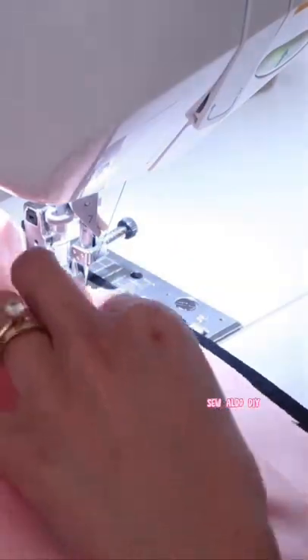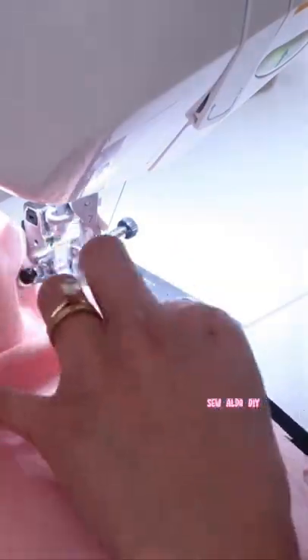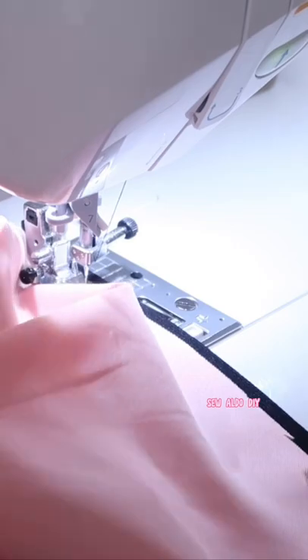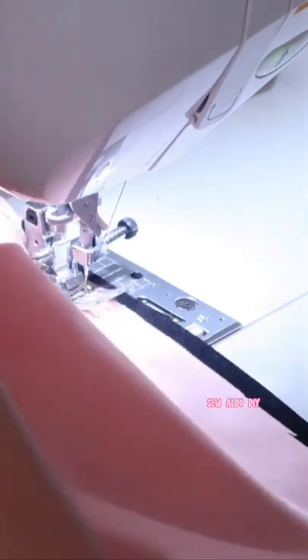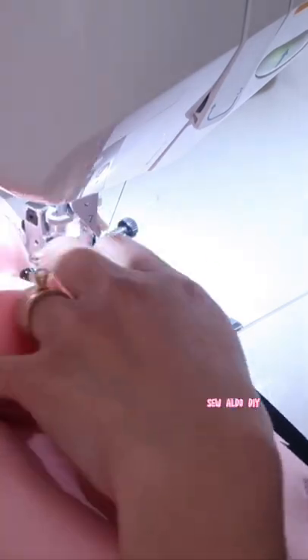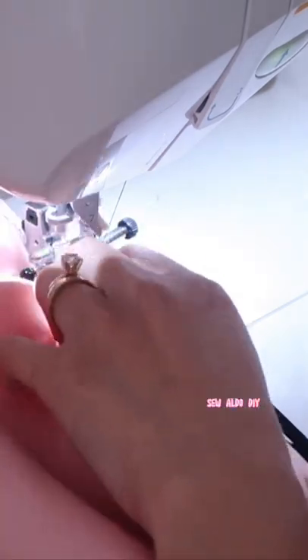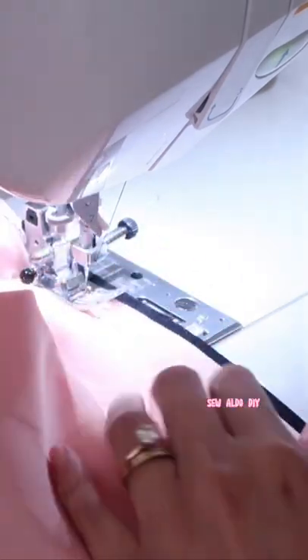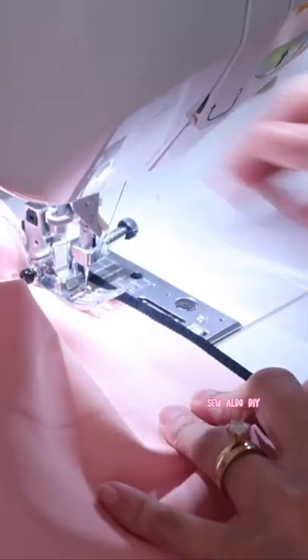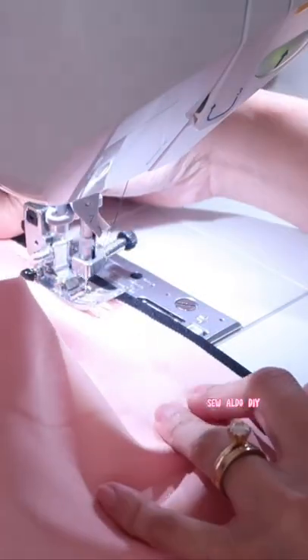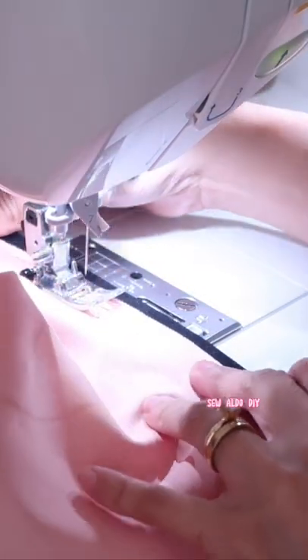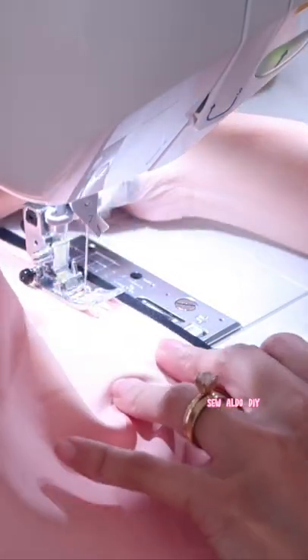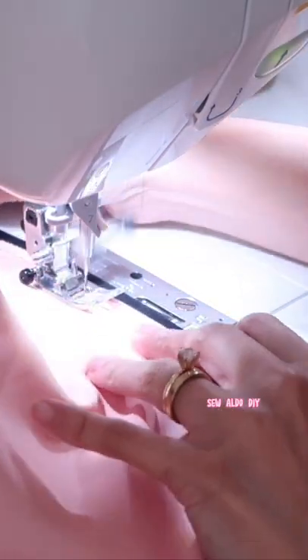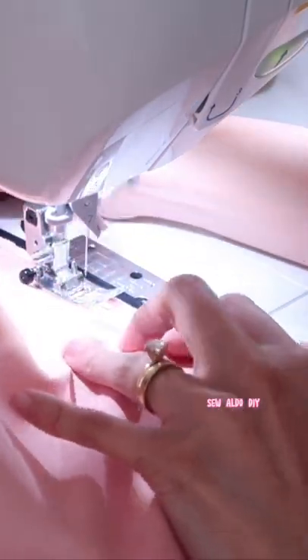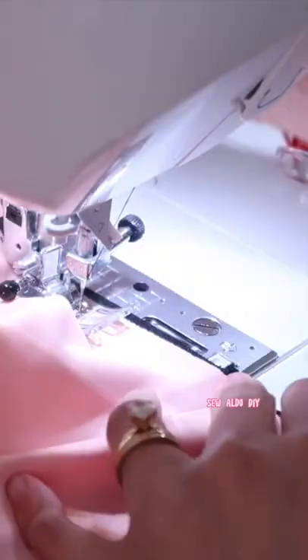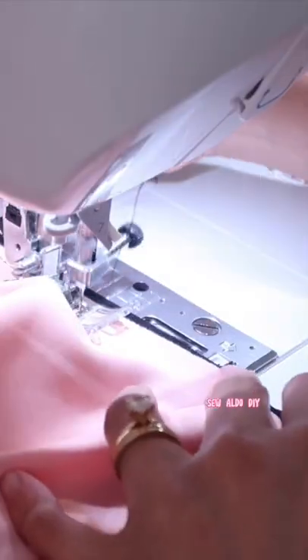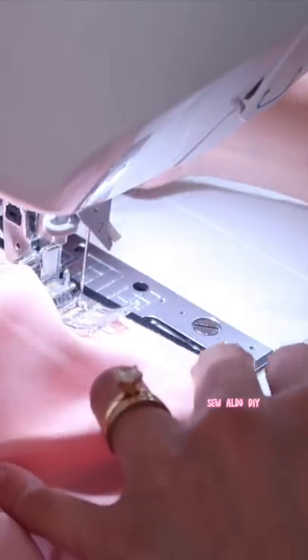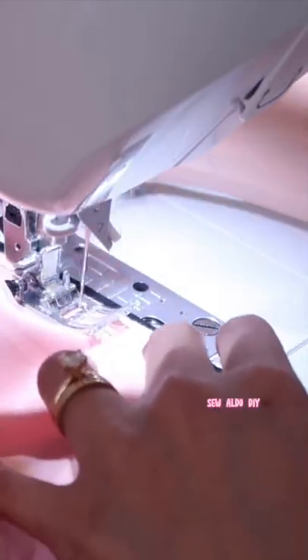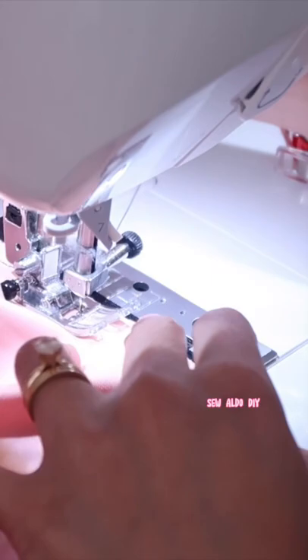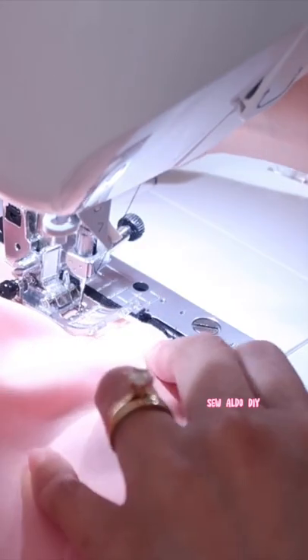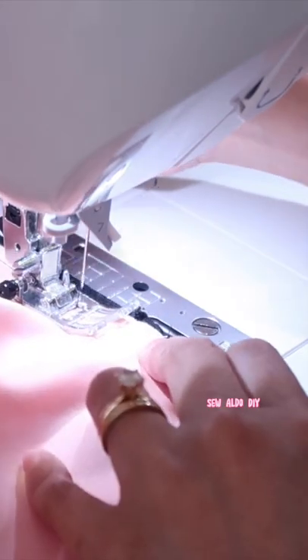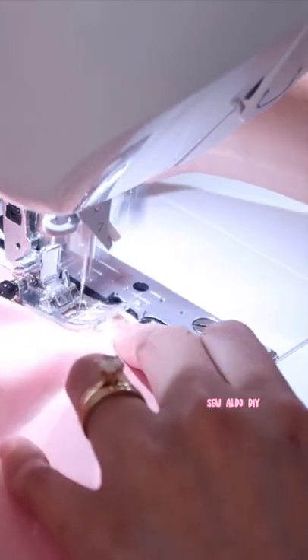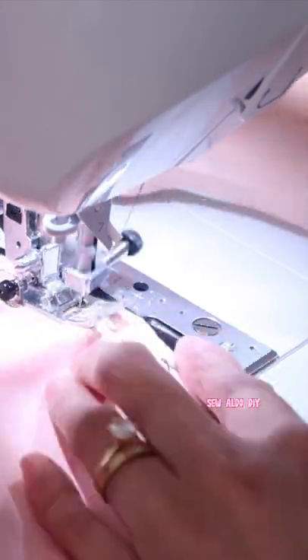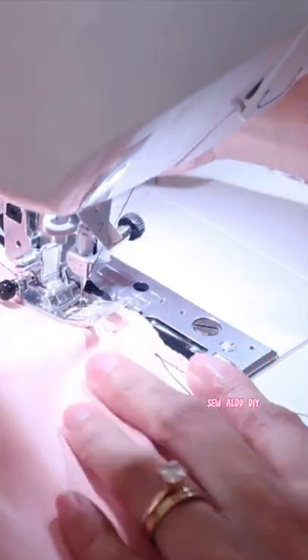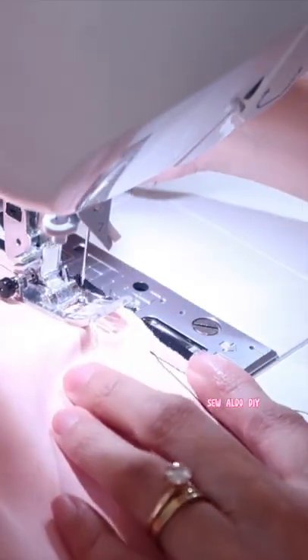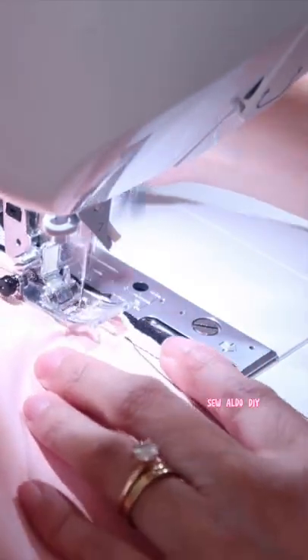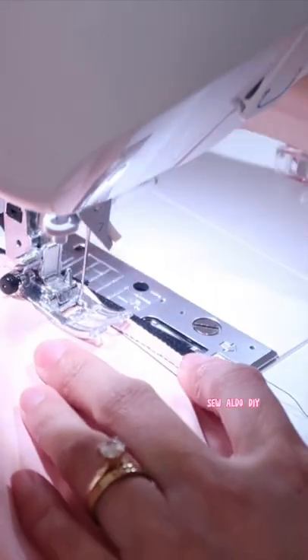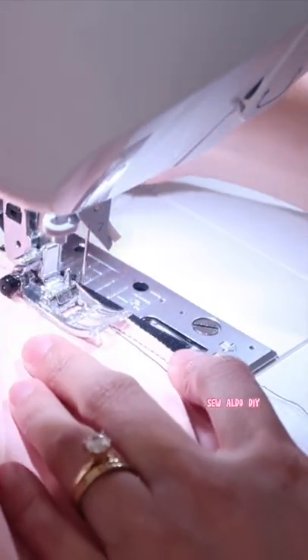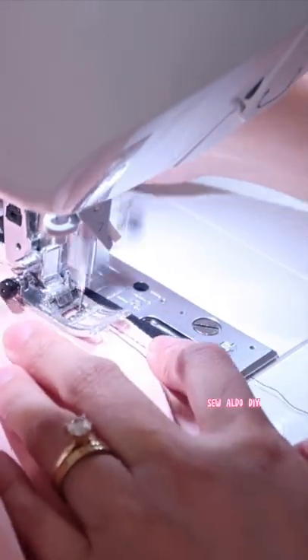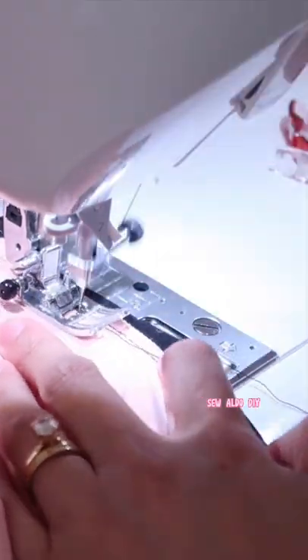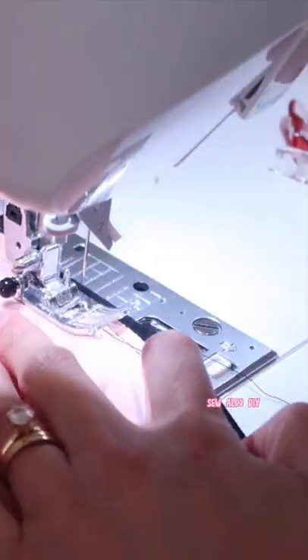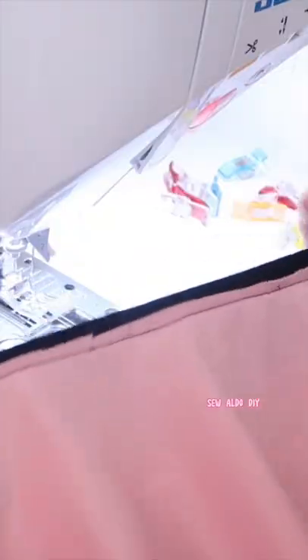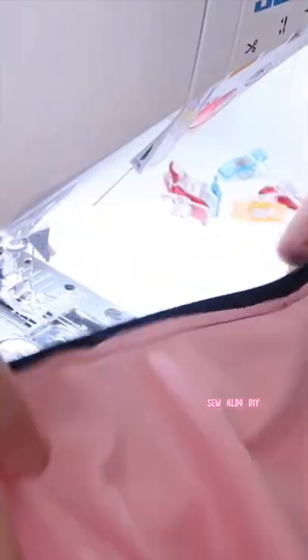Match the right side of the elastic waistband to the wrong side of the skirt. The elastic waistband is going to be a little shorter than the skirt waistline — stretch it to match the quarter points.